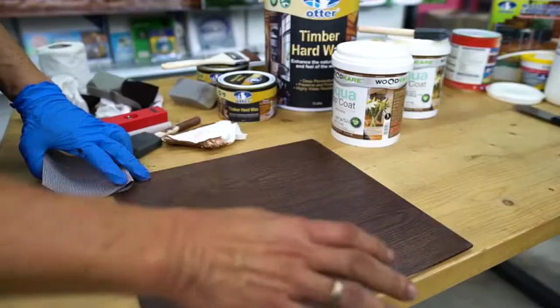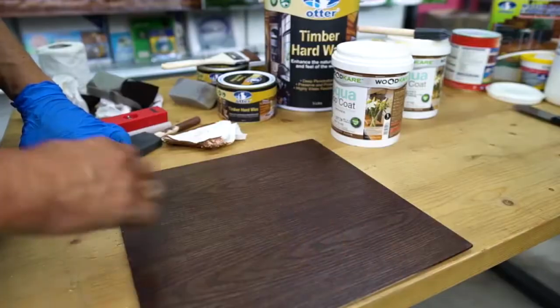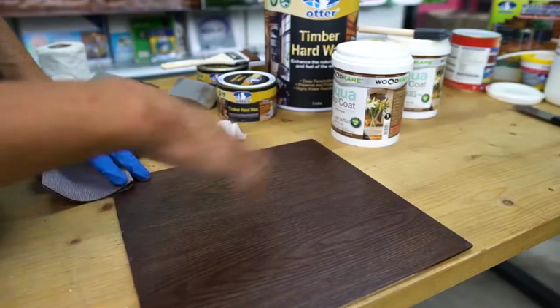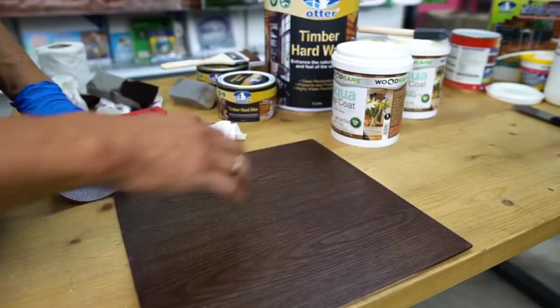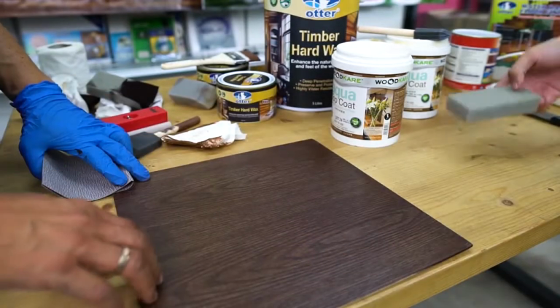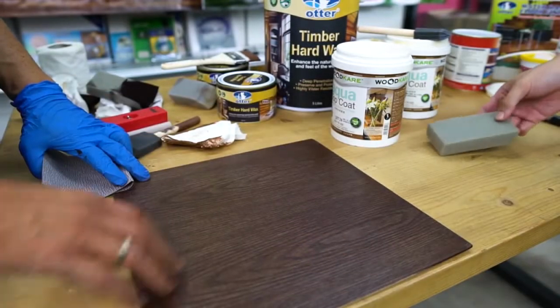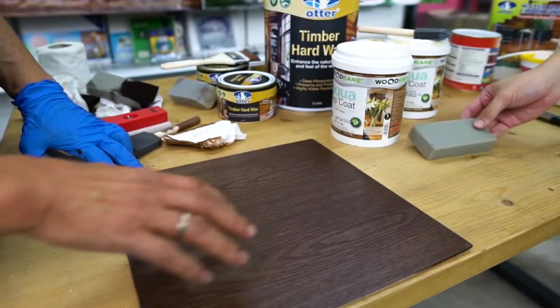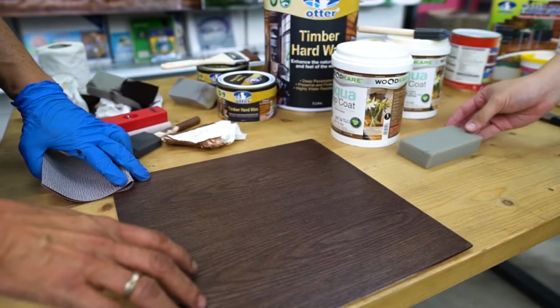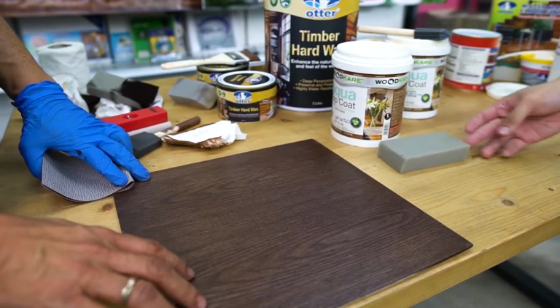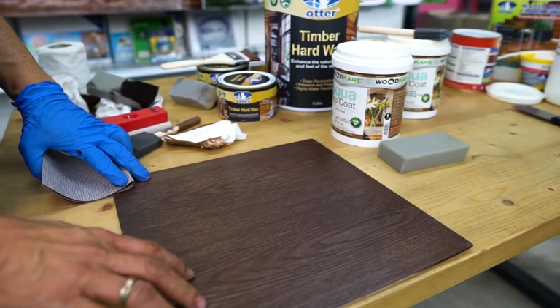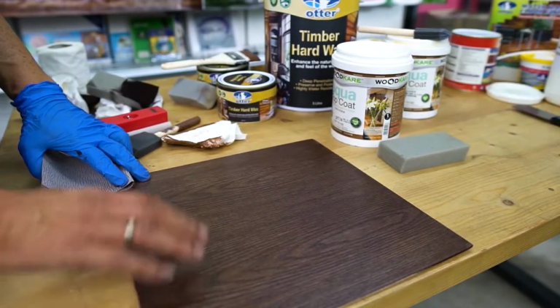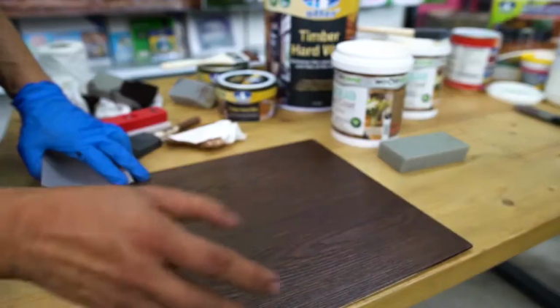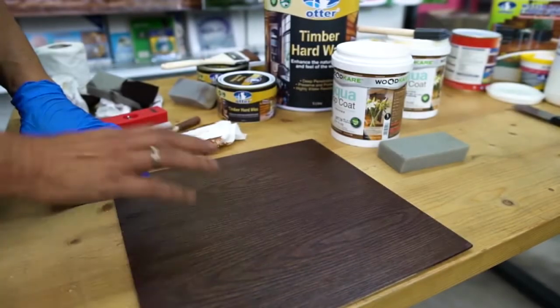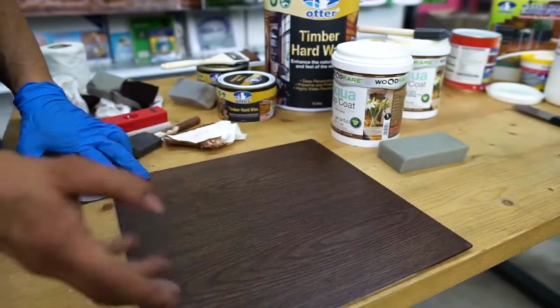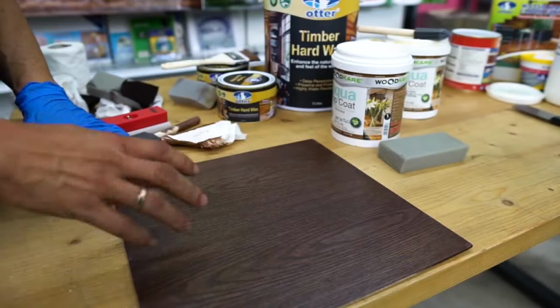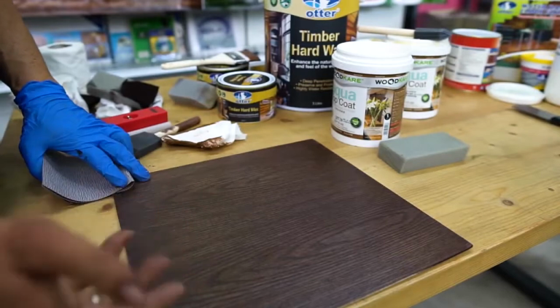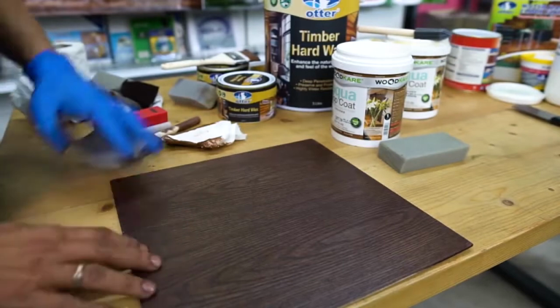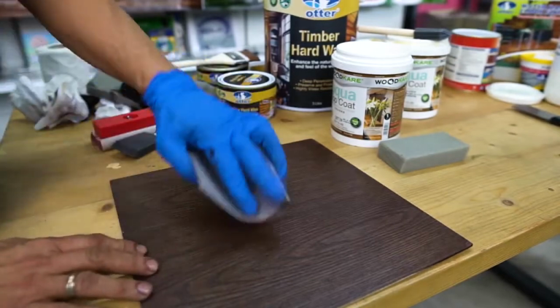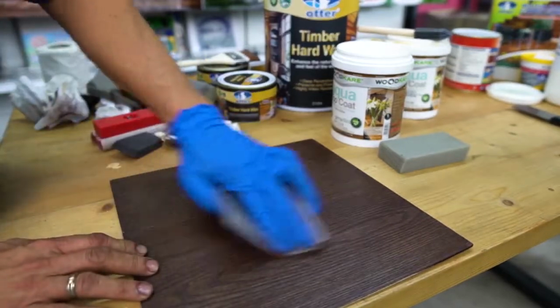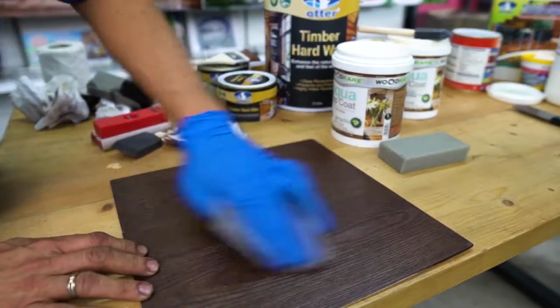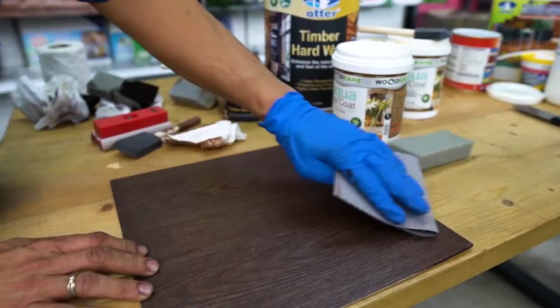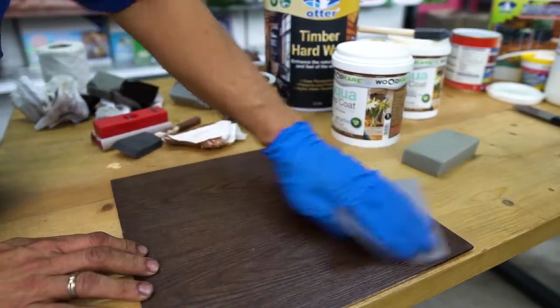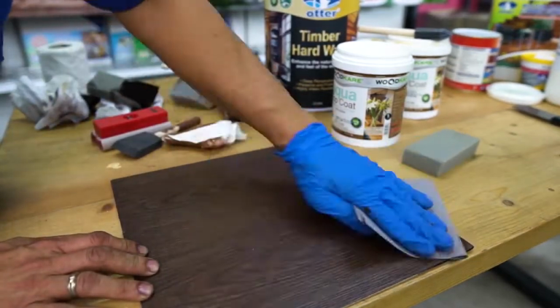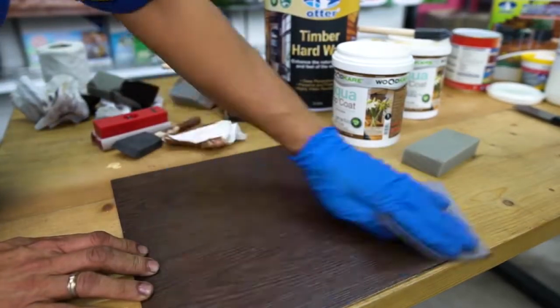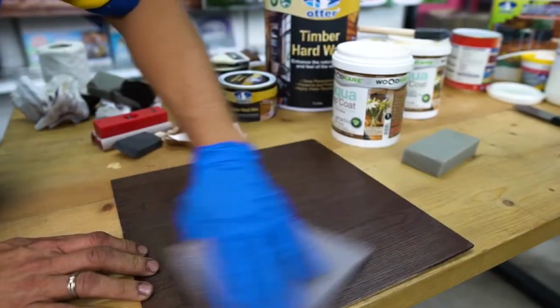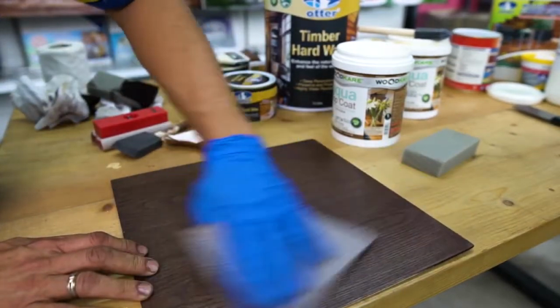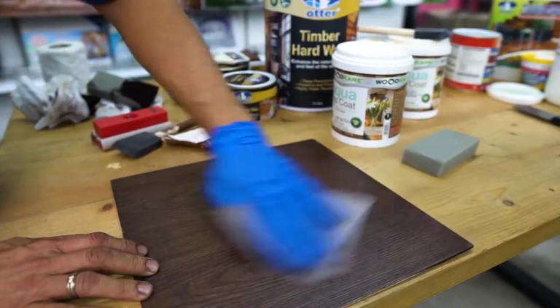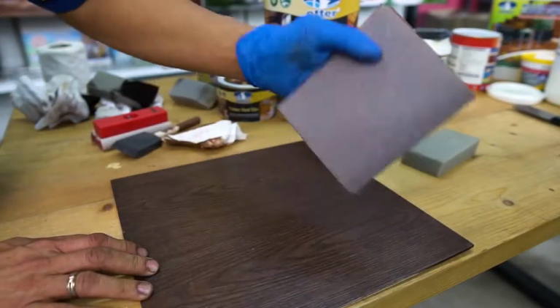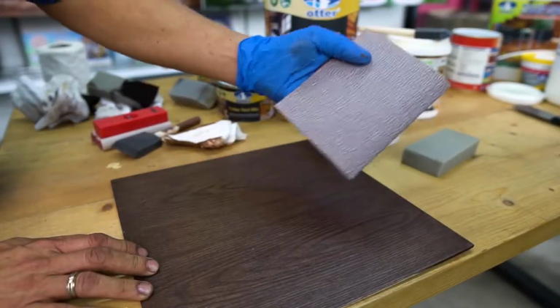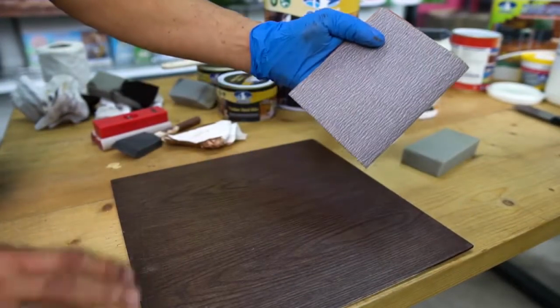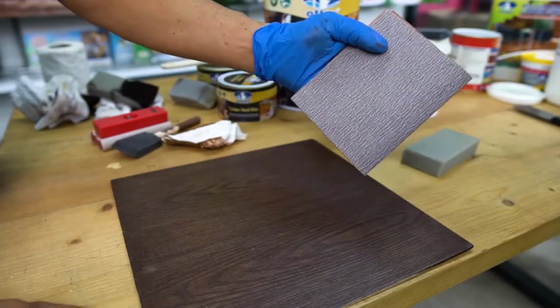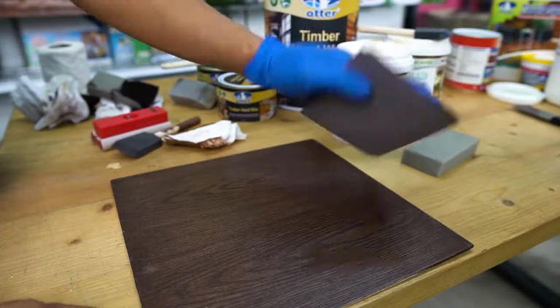After applying this, this is a sealer — one coat. Wait for one hour, then you can do the sides the same way. Use 400 grit sandpaper.